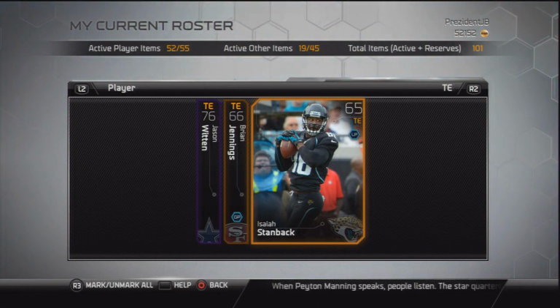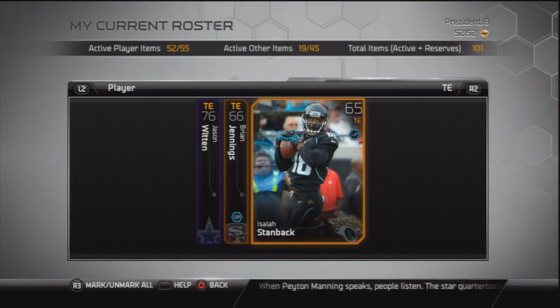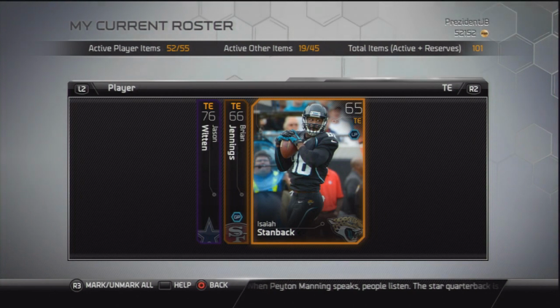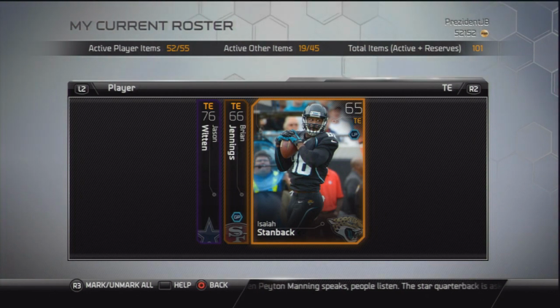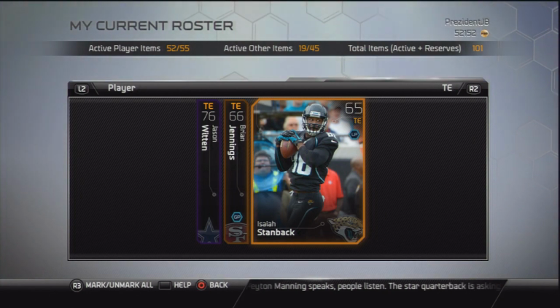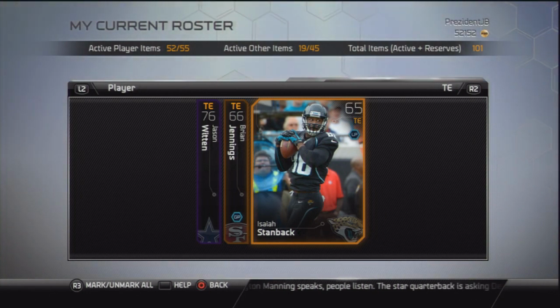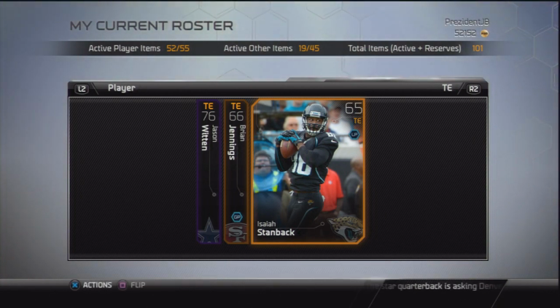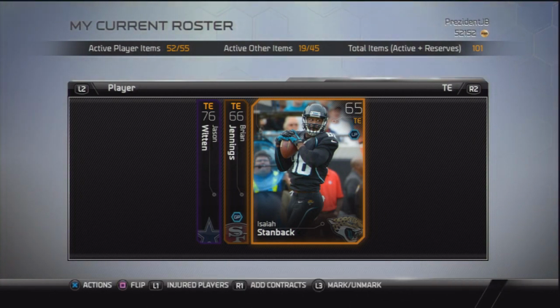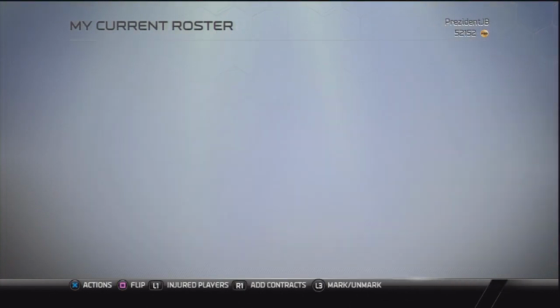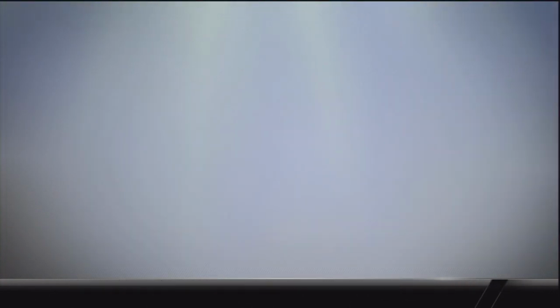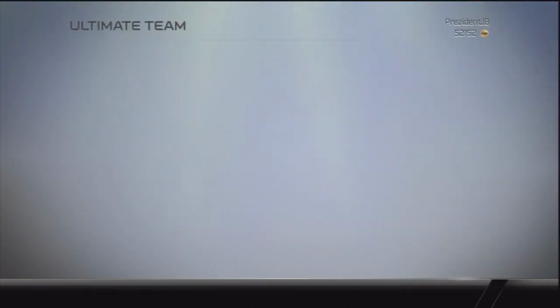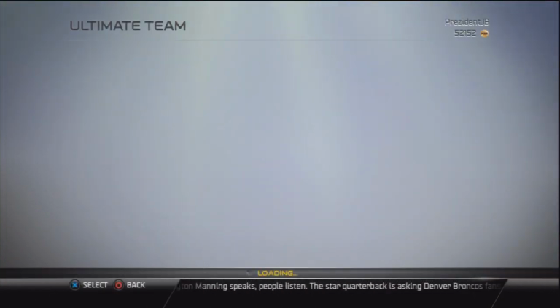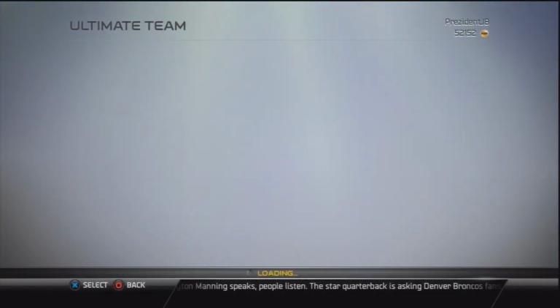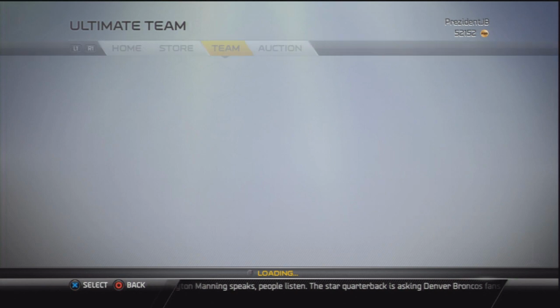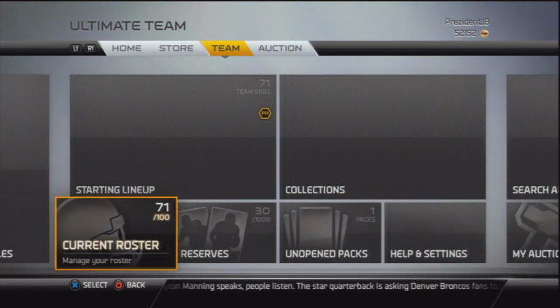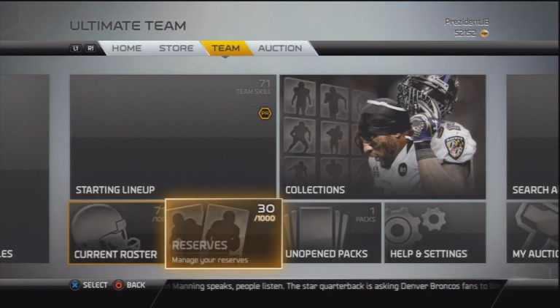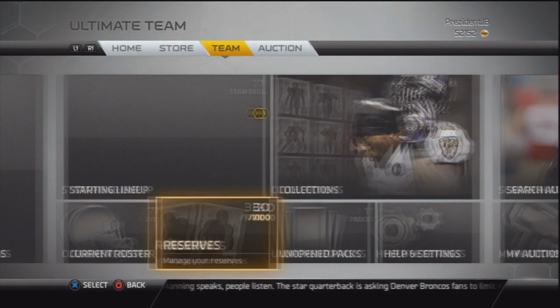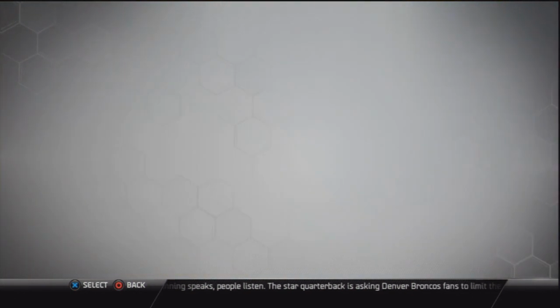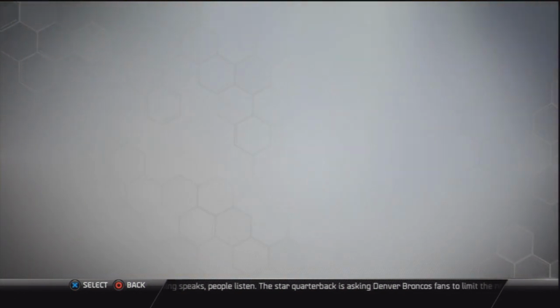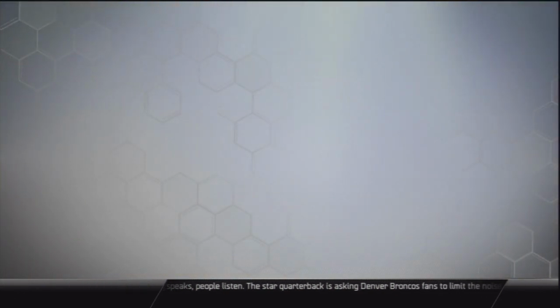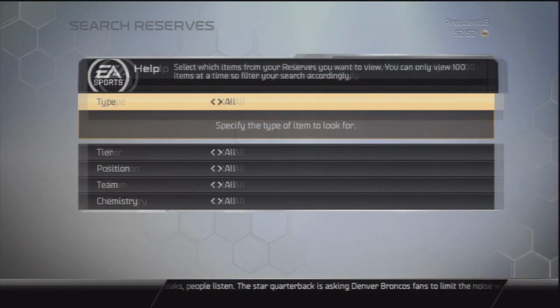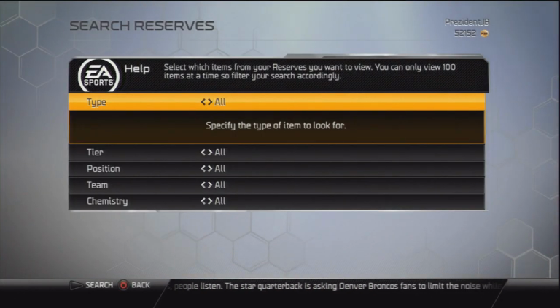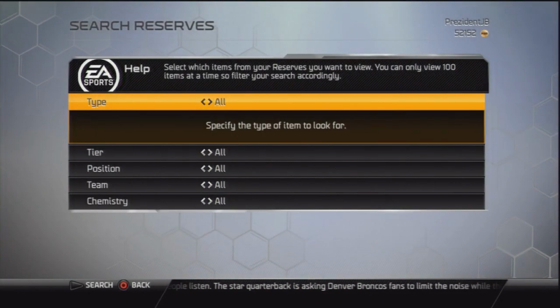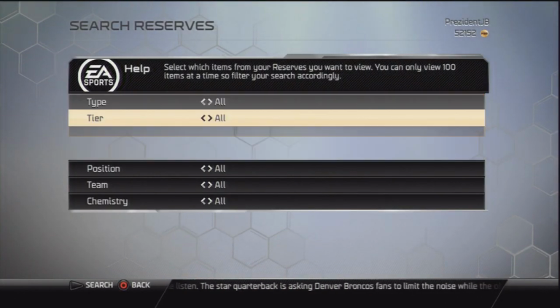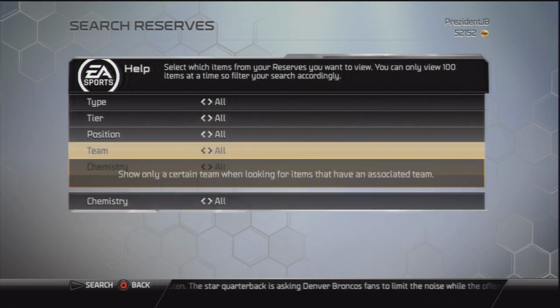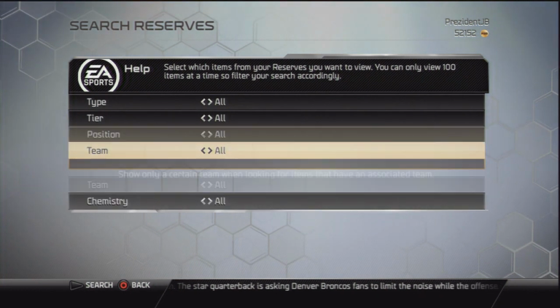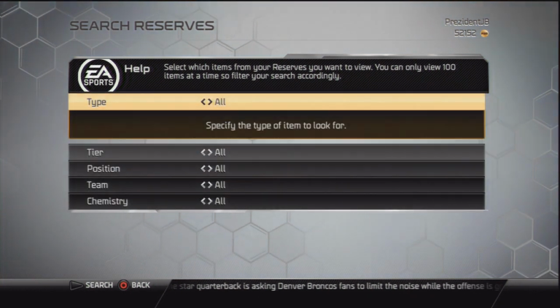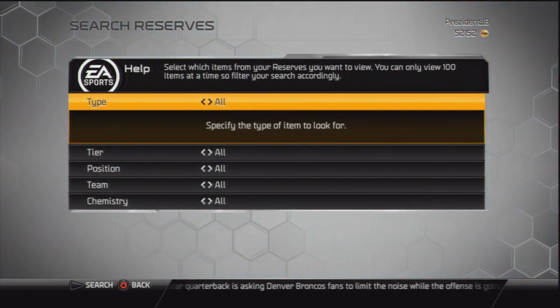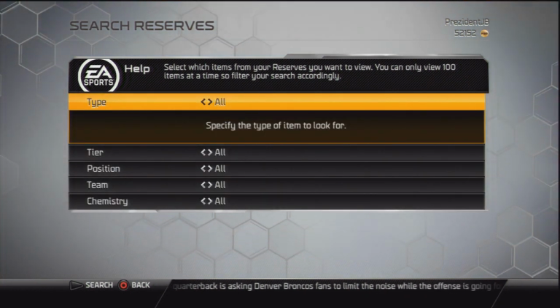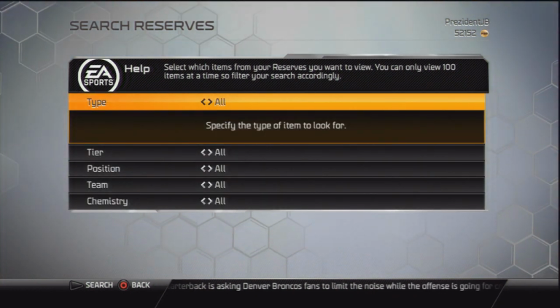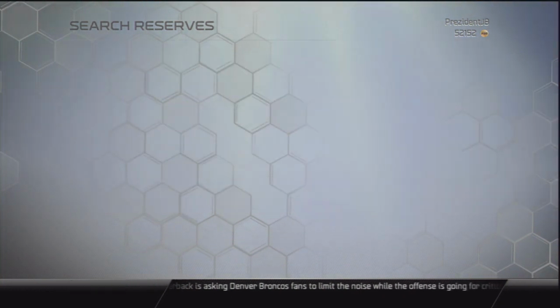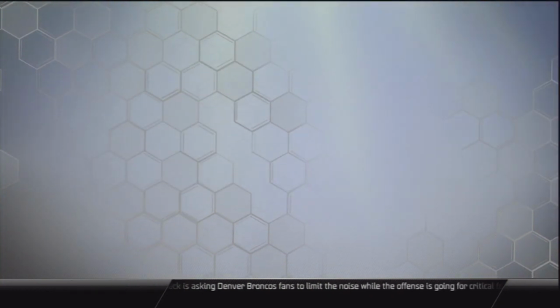First I was putting up the players for too high — I'm going to show you a clip of that coming up. I was trying to sell them for about $1,500, but then I realized they weren't selling very fast or effectively. So when I lowered the prices to about $500 to $1,000 buy now, they were selling much more effectively and faster.